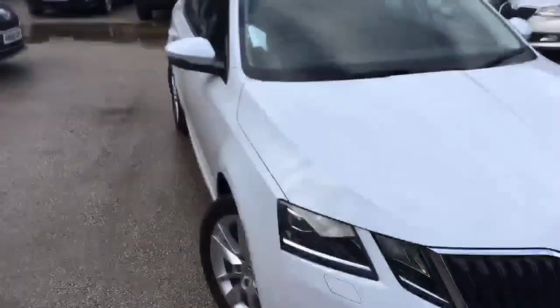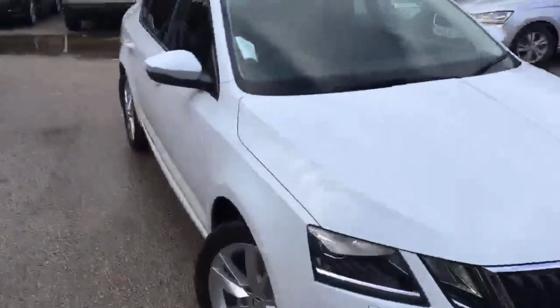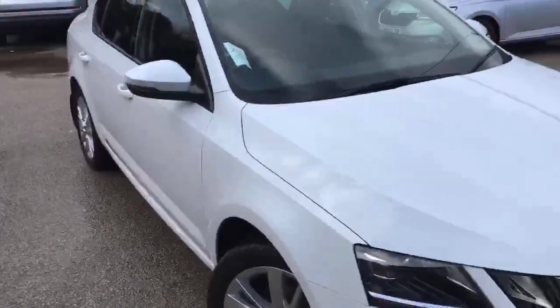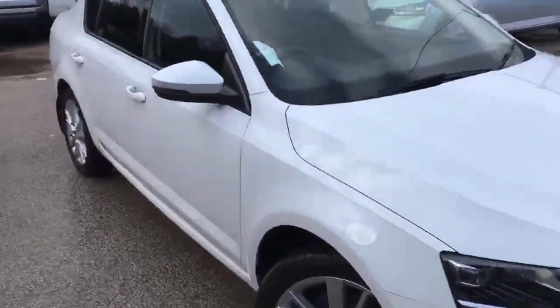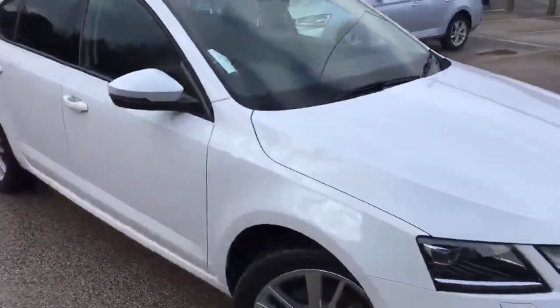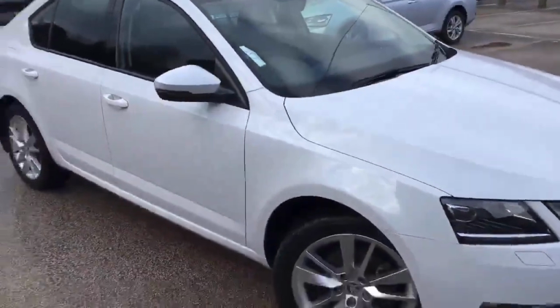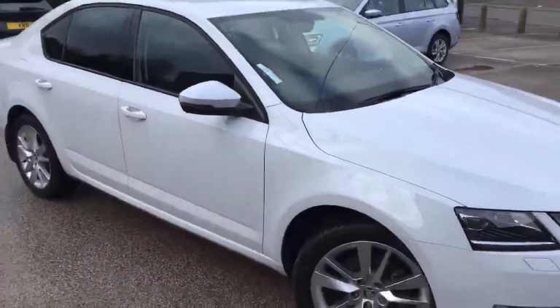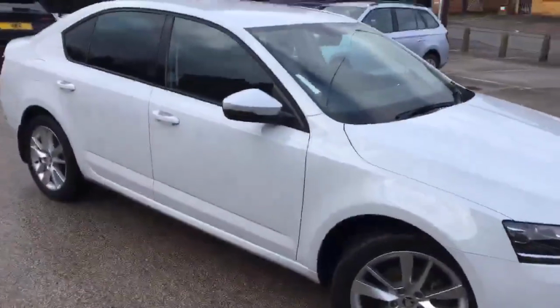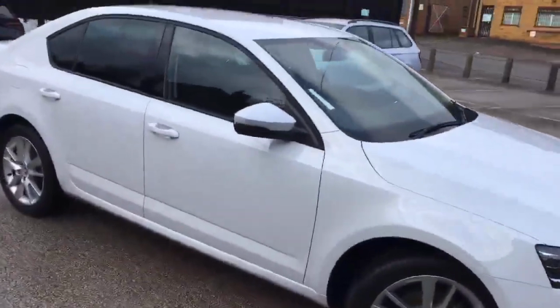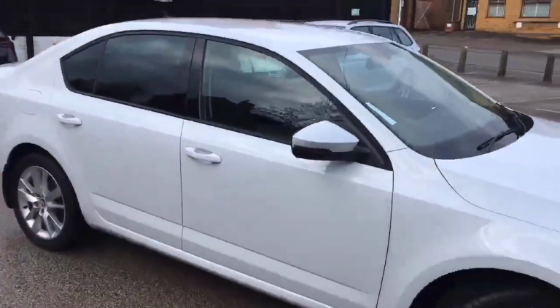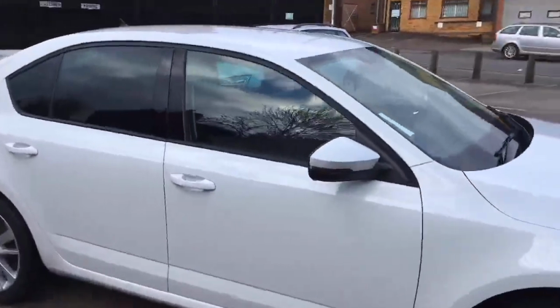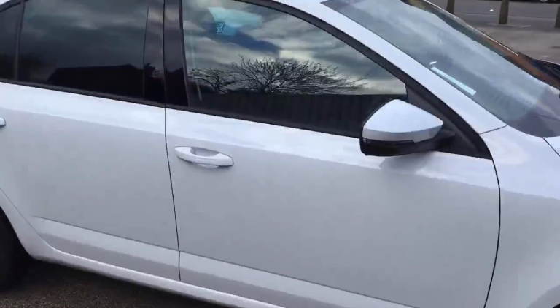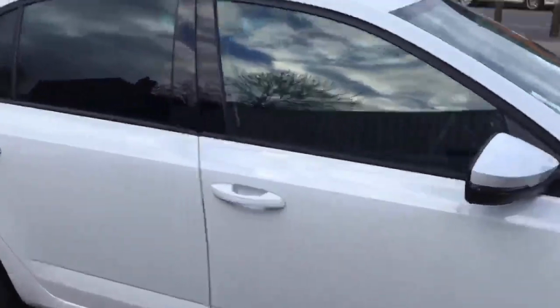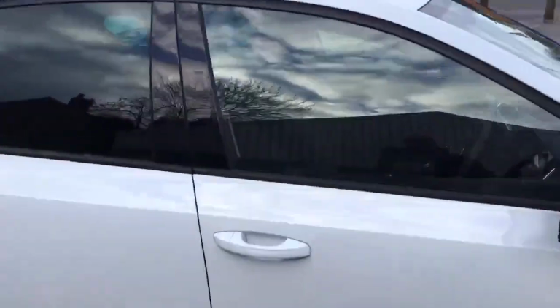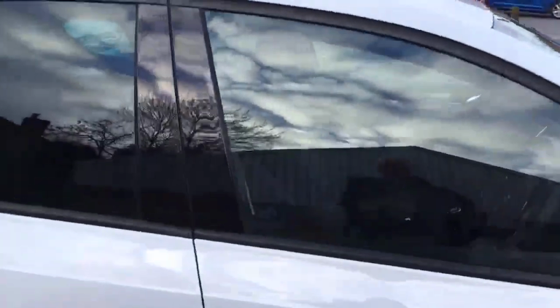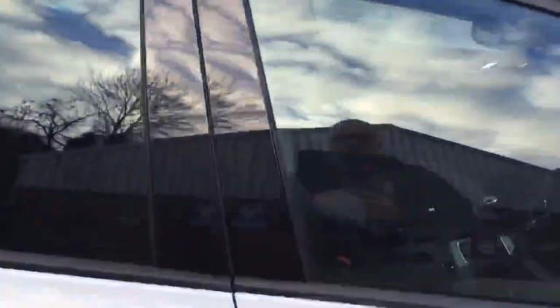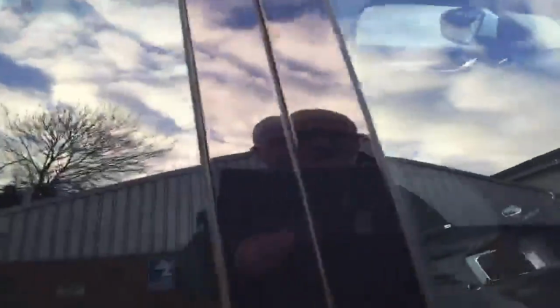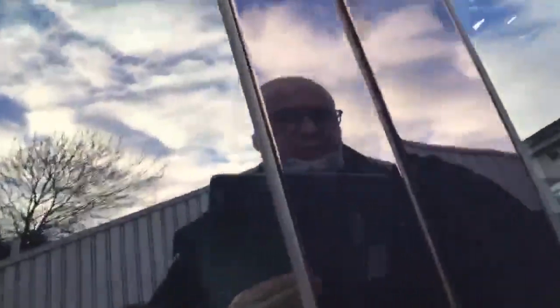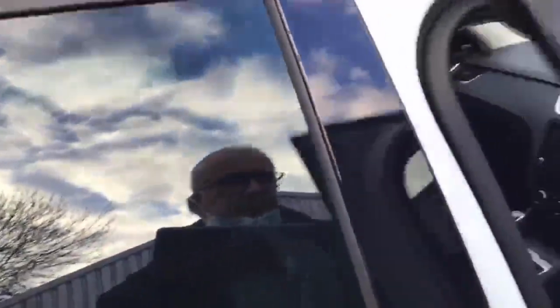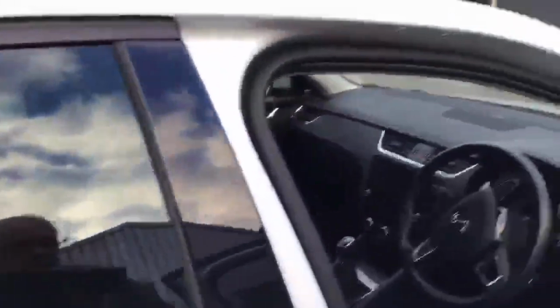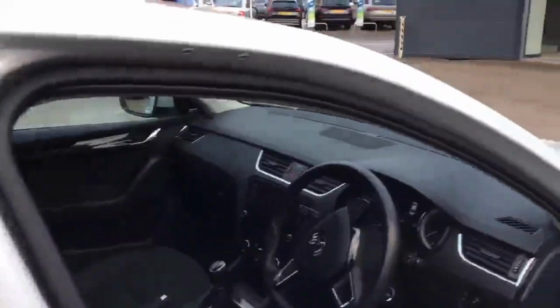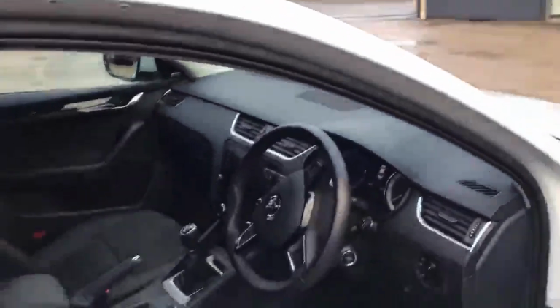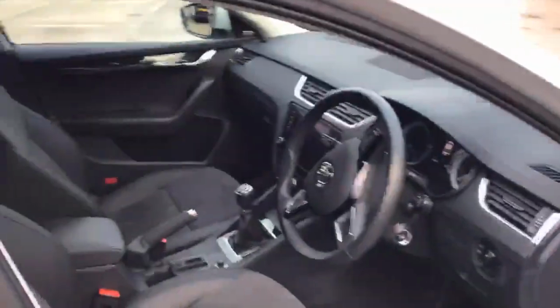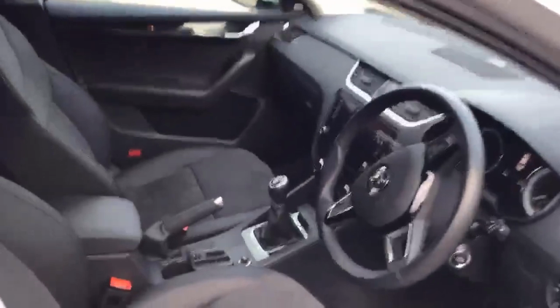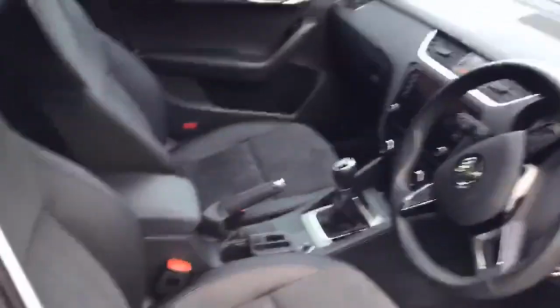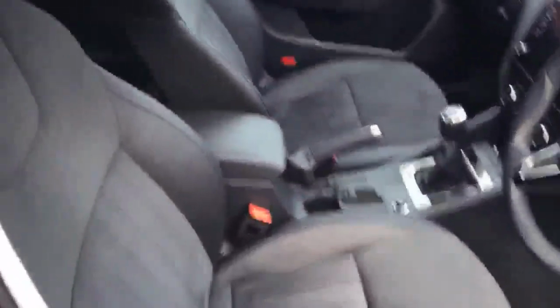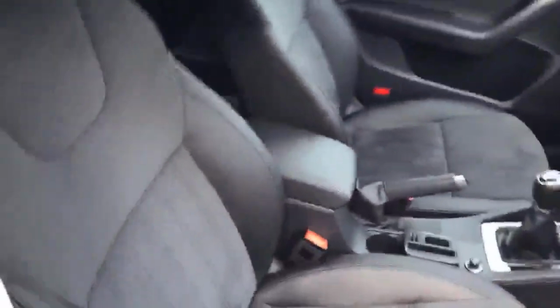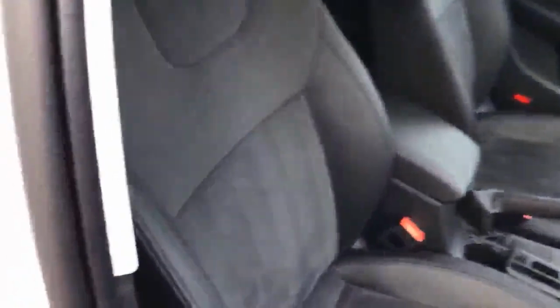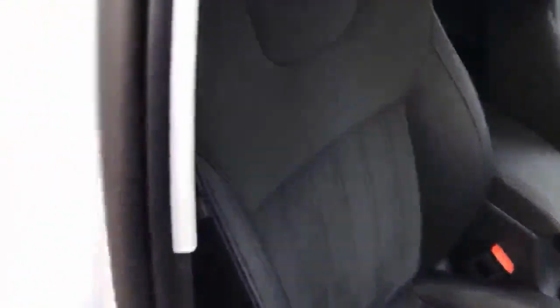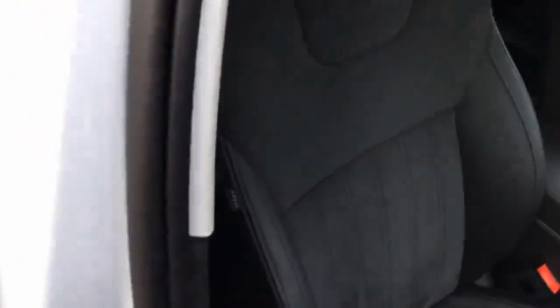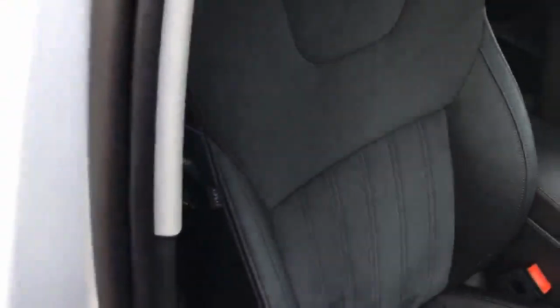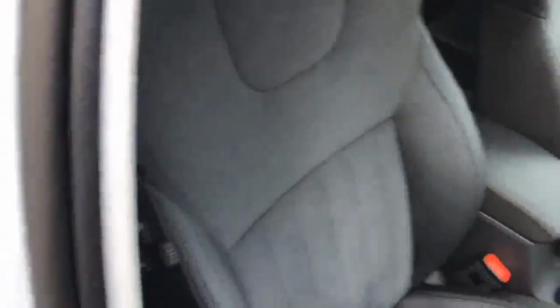So now that we've had a look on the outside of the car, we'll just take a quick look inside. As it's the SEL version, it has the upgraded interior — half leather microfibre suede.